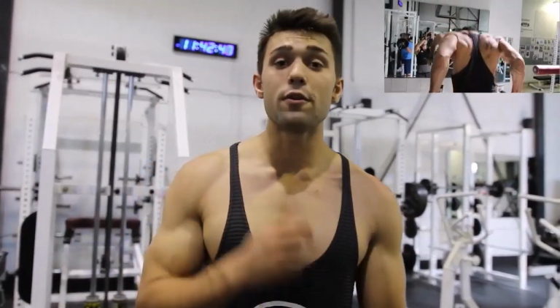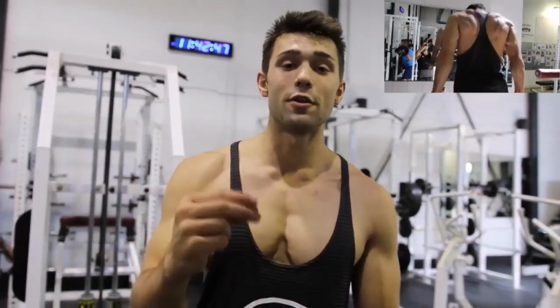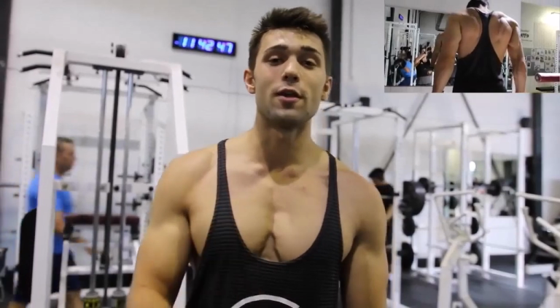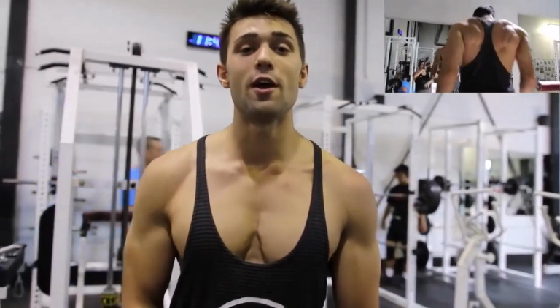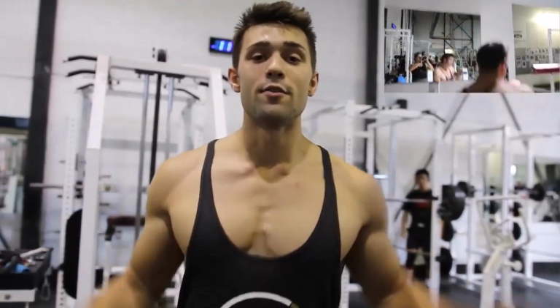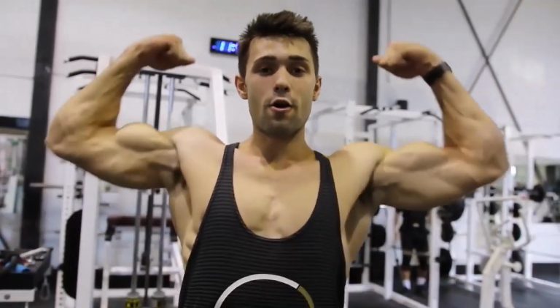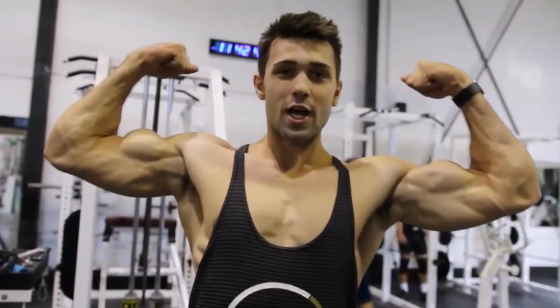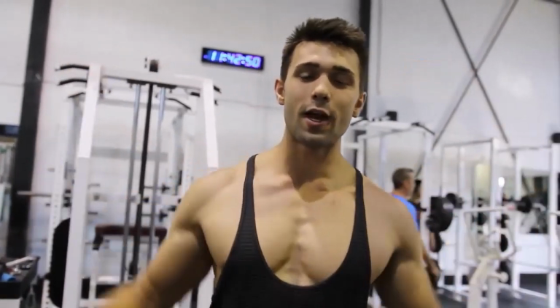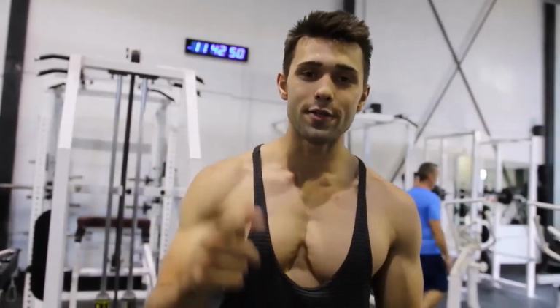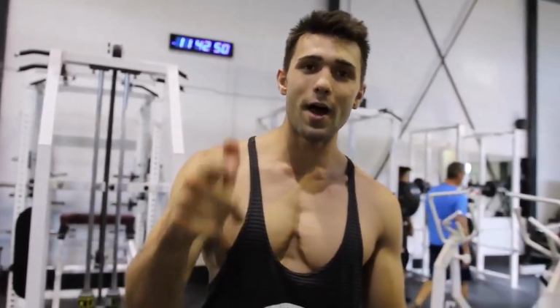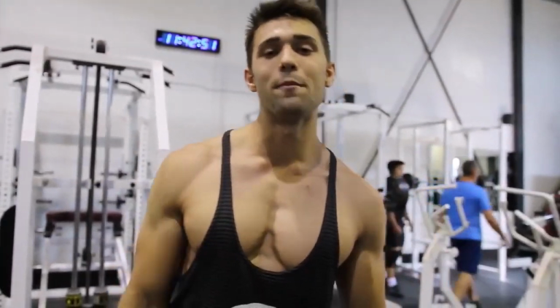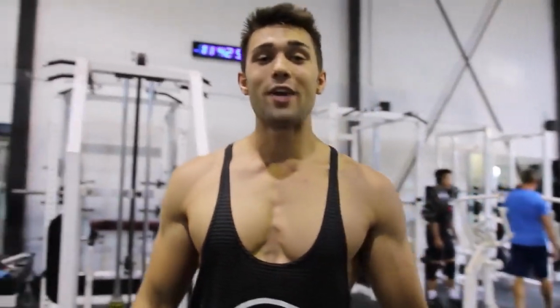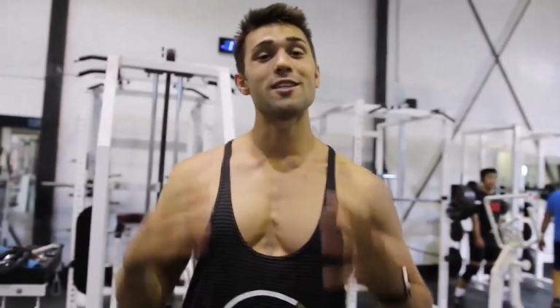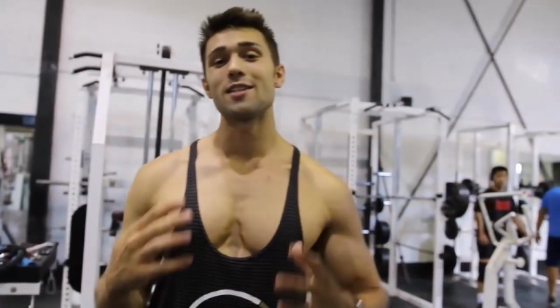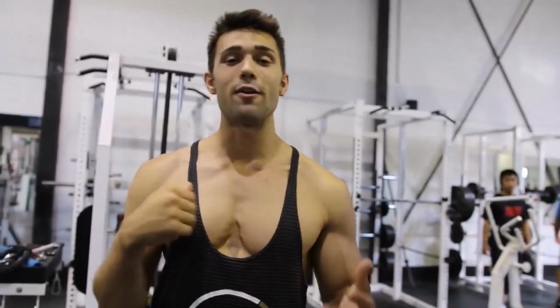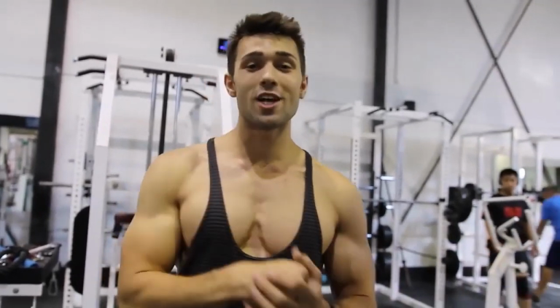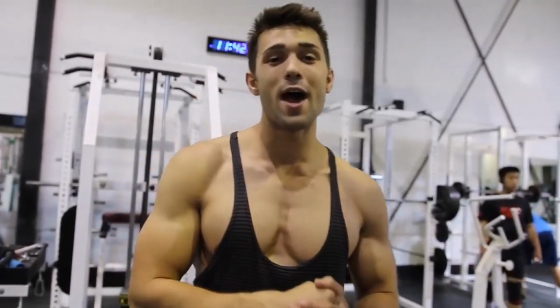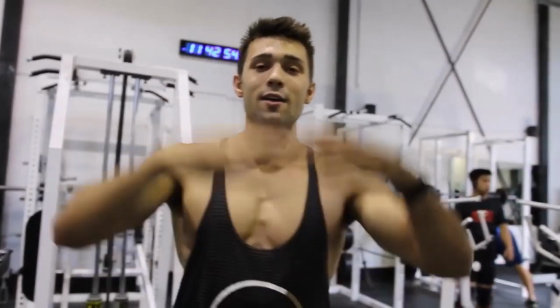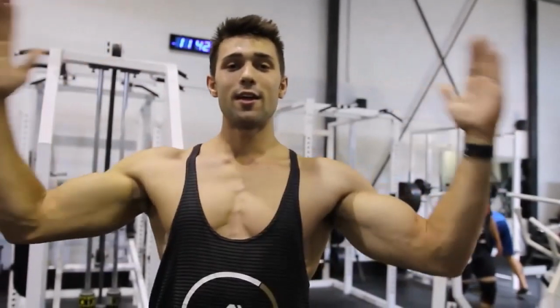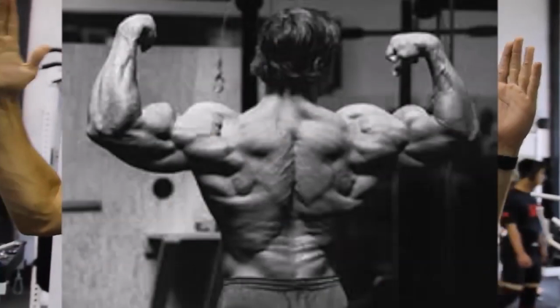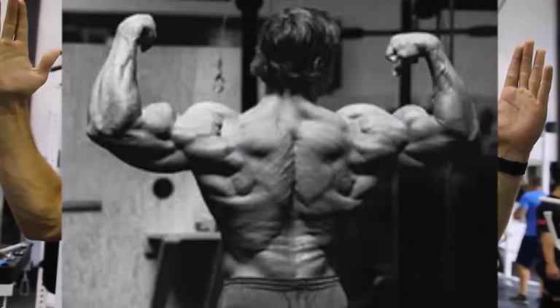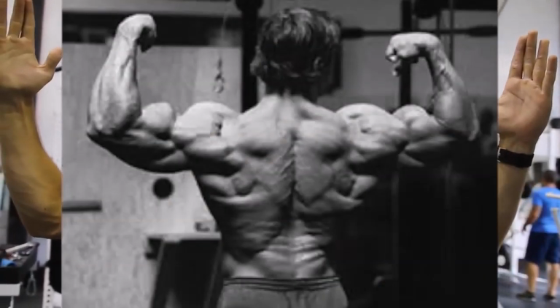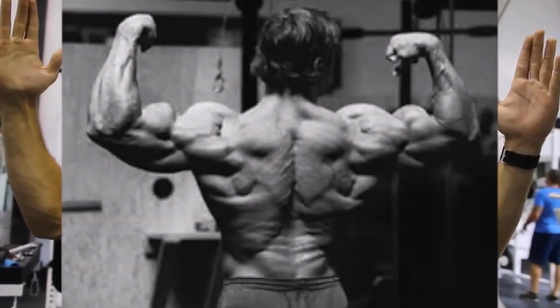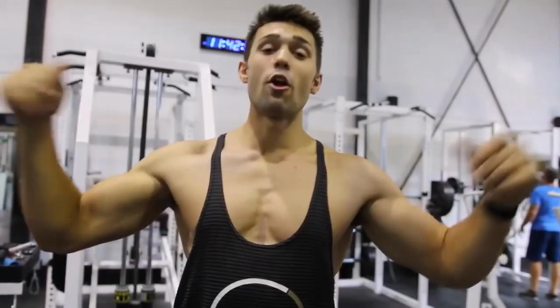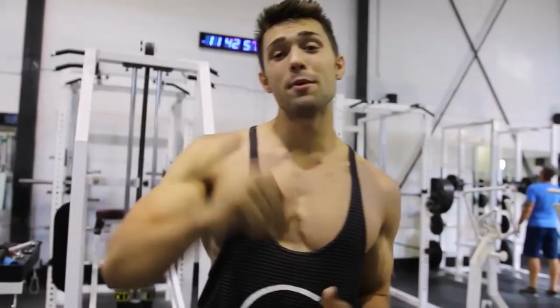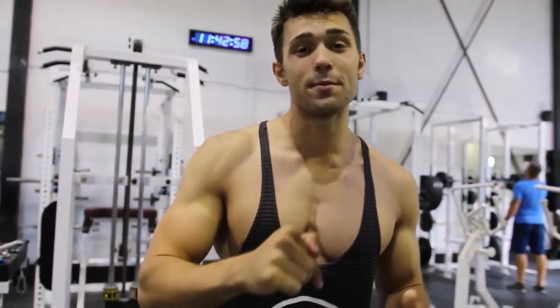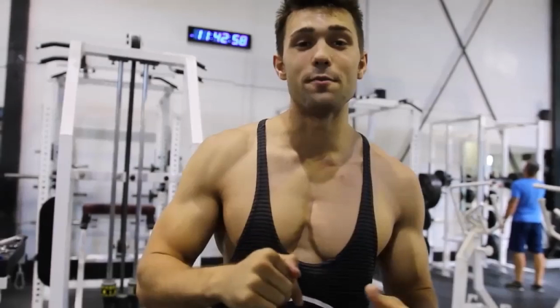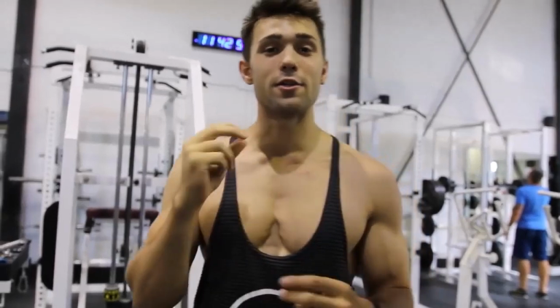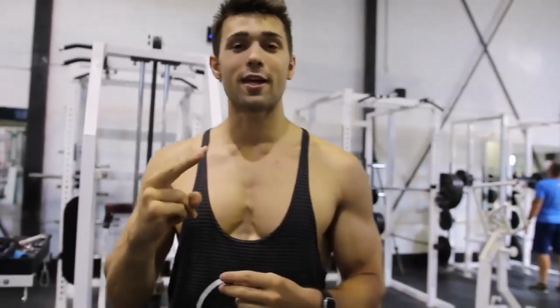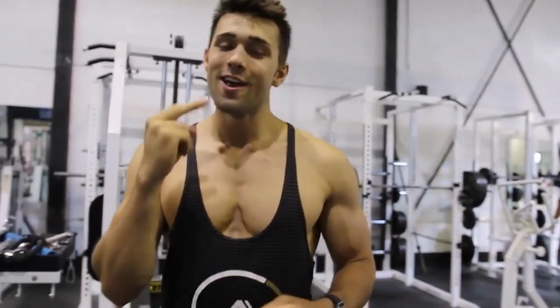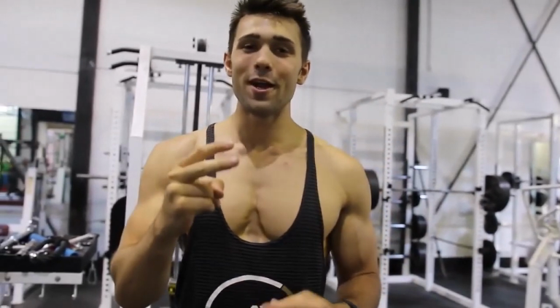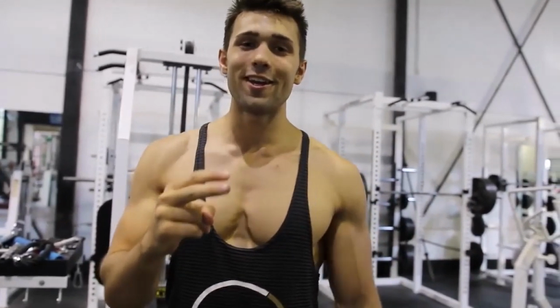Hope you guys really enjoyed this video — this Arnold chest workout. If you guys want to see the rest of the workout, he hits chest and back — click the link here or in the description.